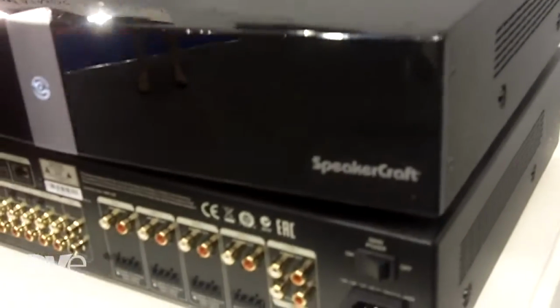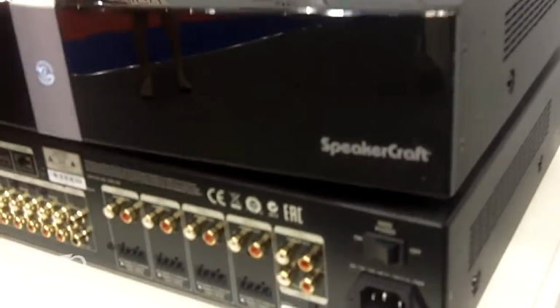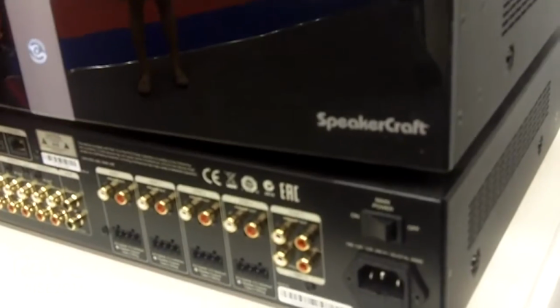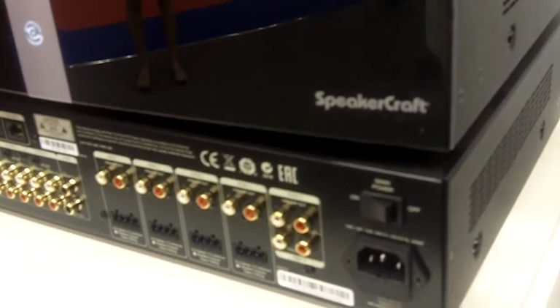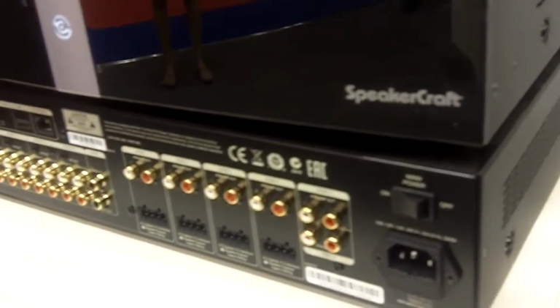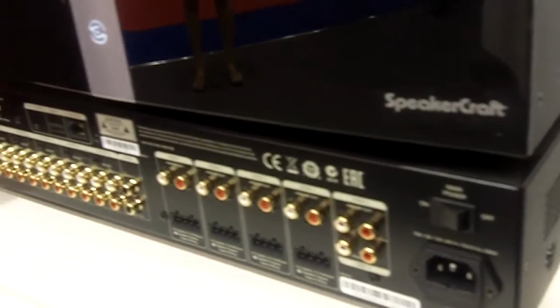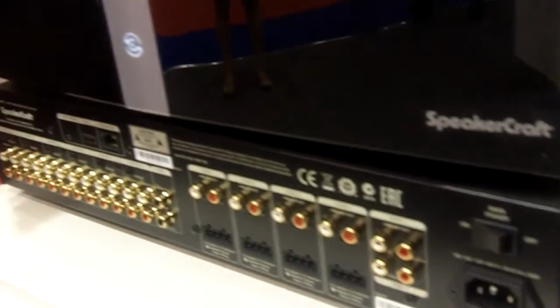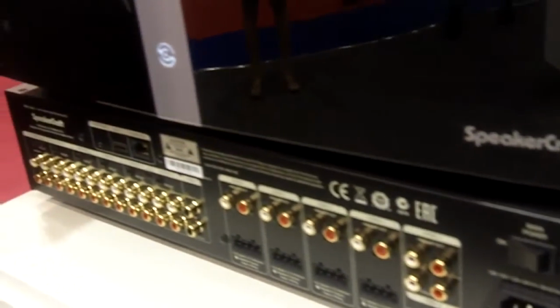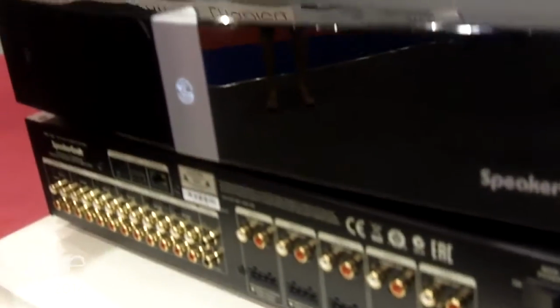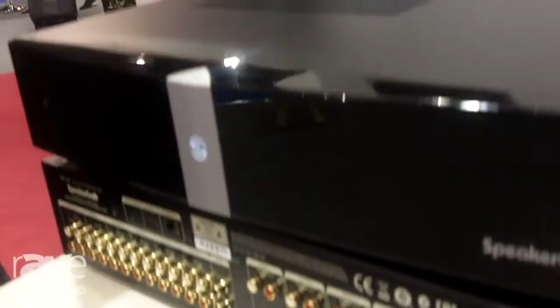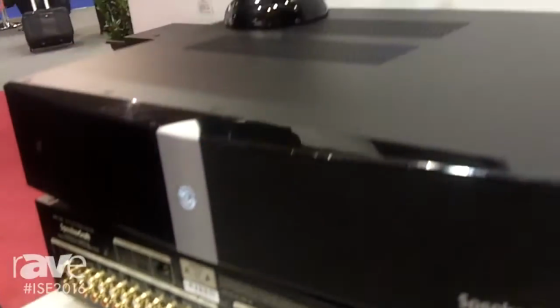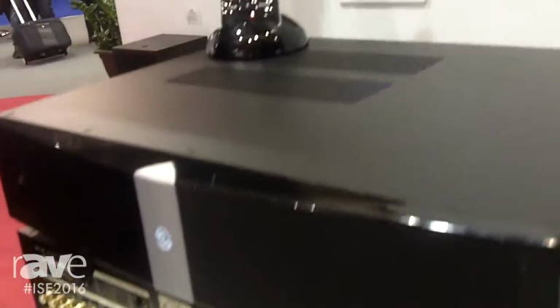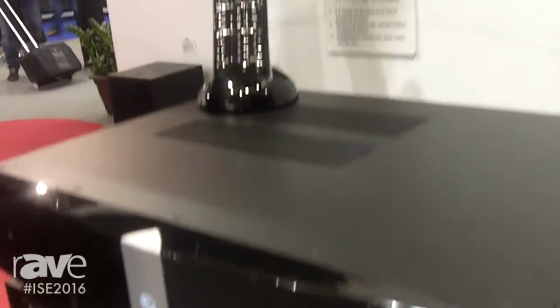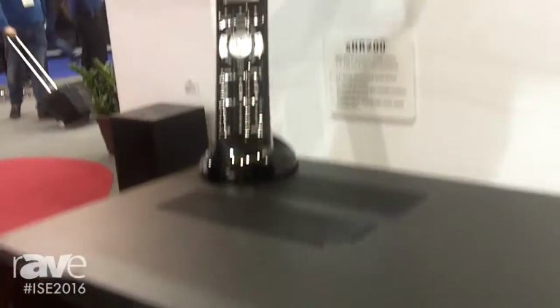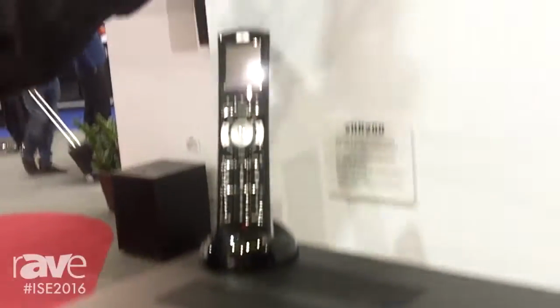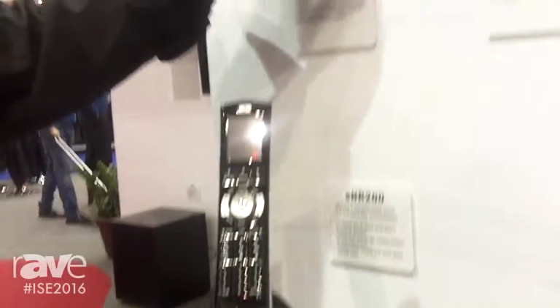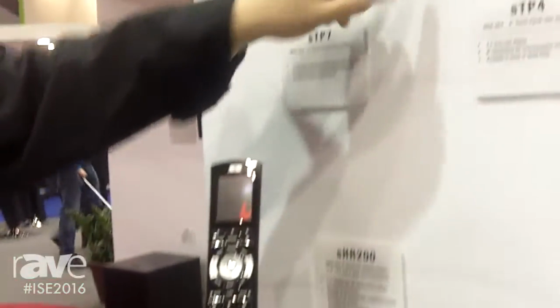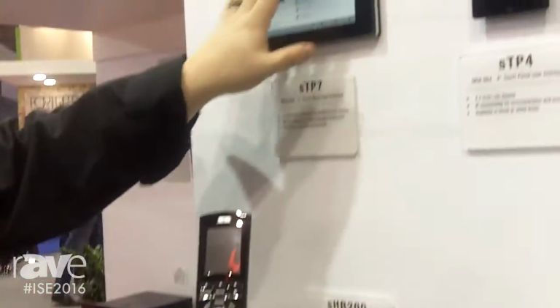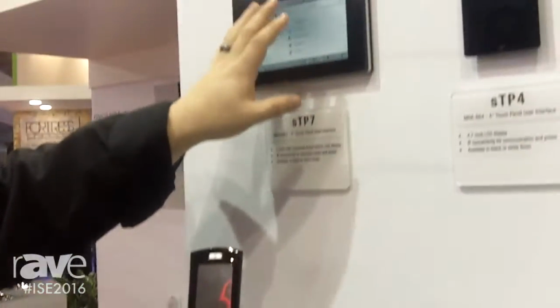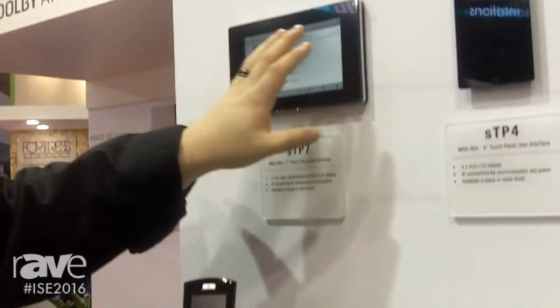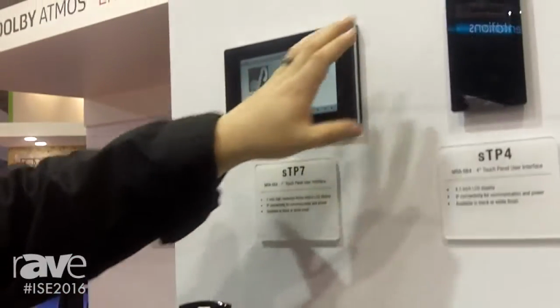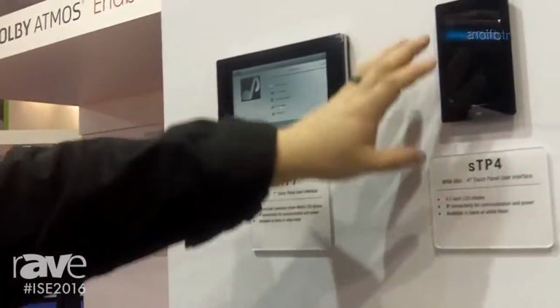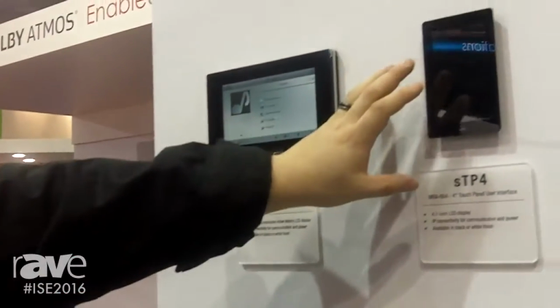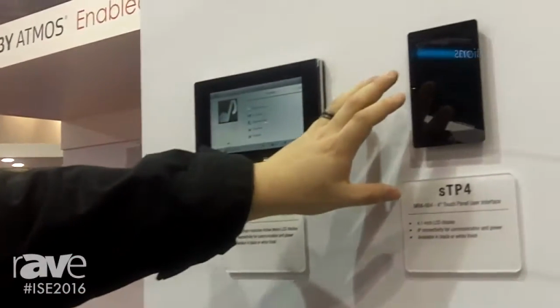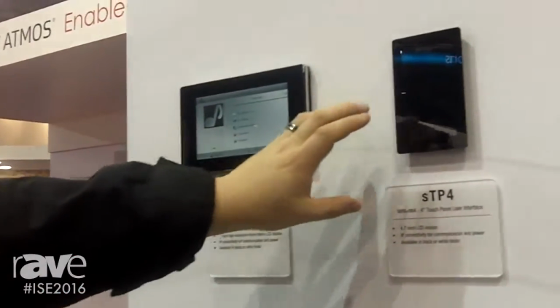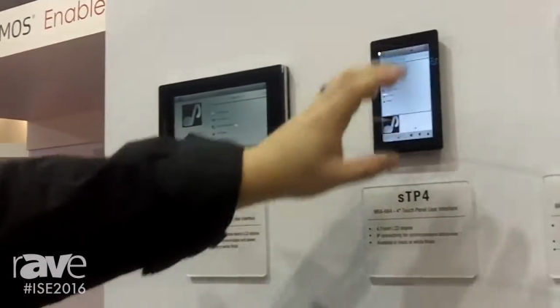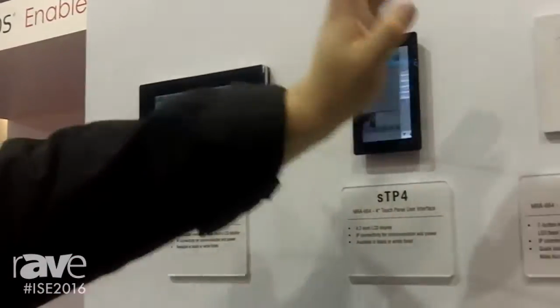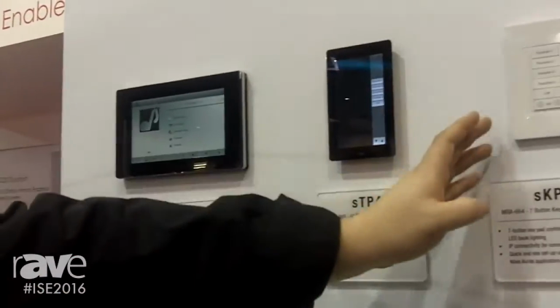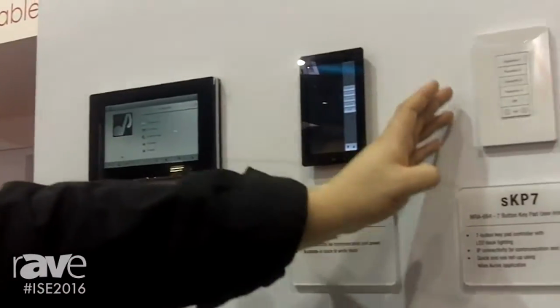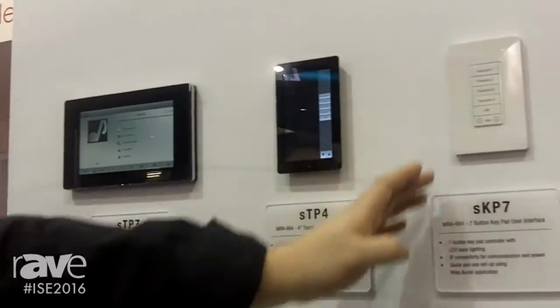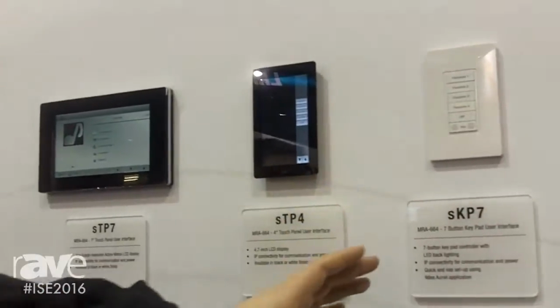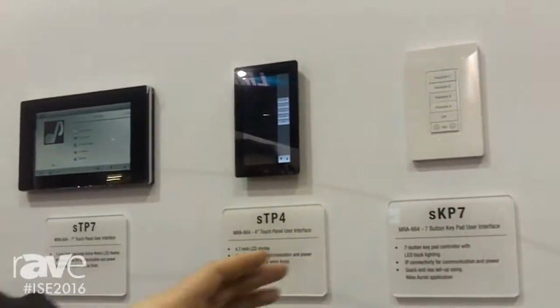It also features accessories like our control interfaces: a seven-inch touchscreen, a four-inch touchscreen, and a seven-button keypad.